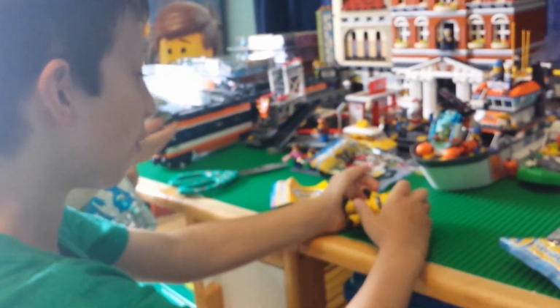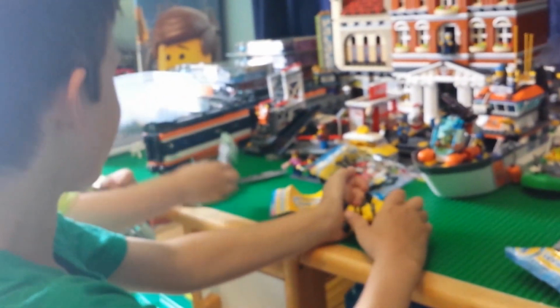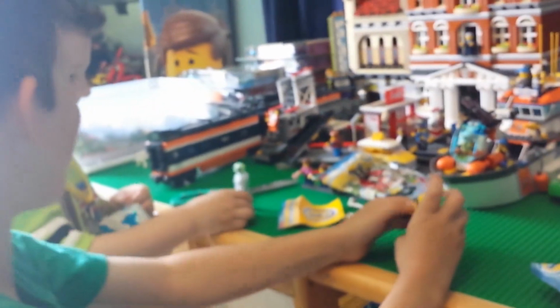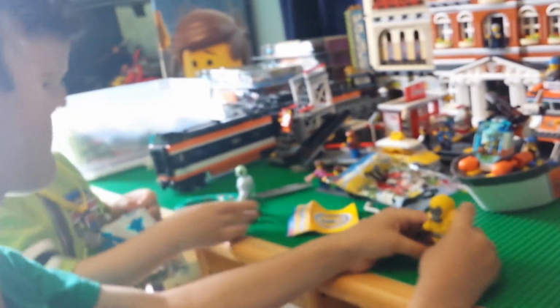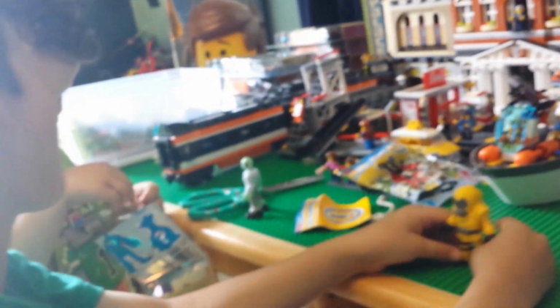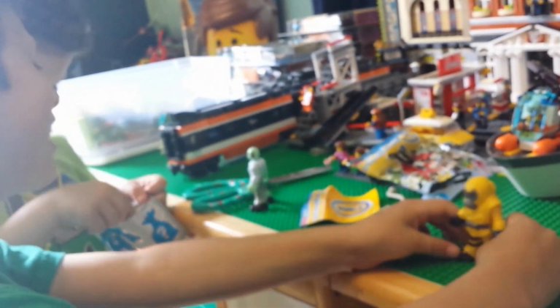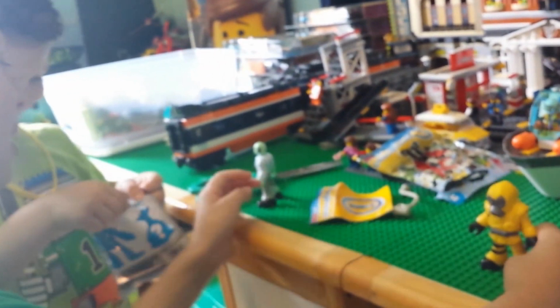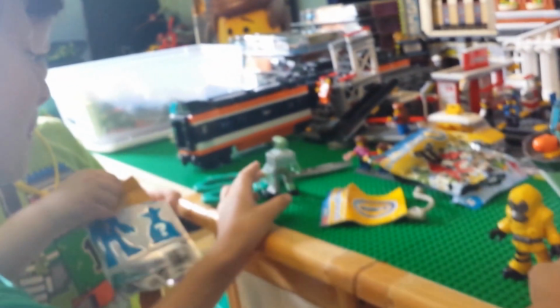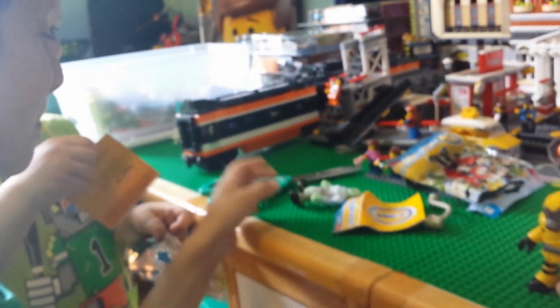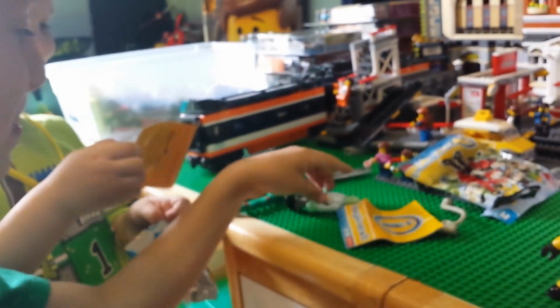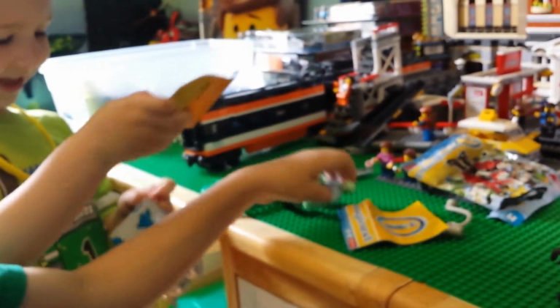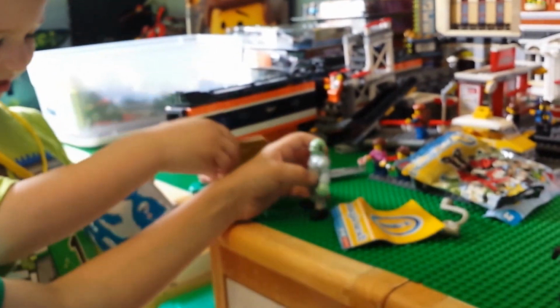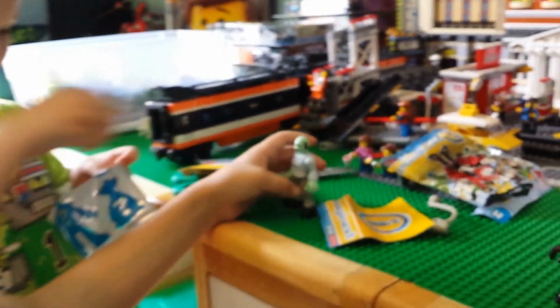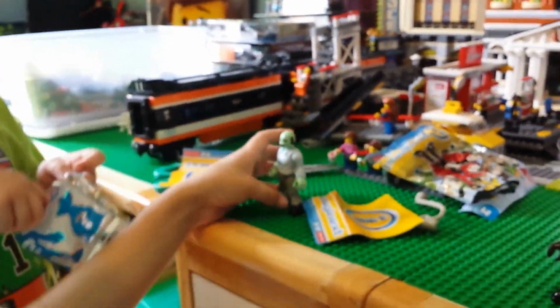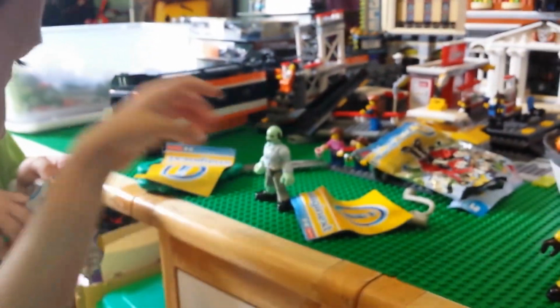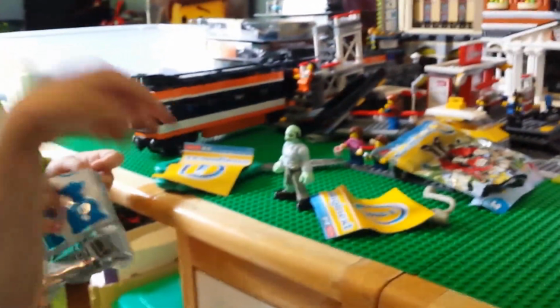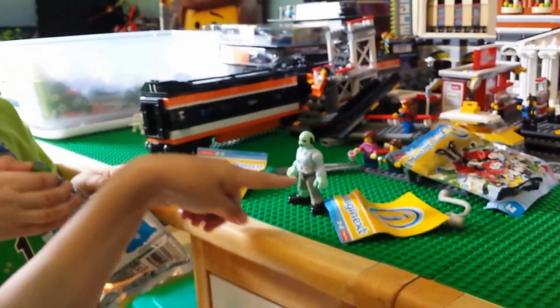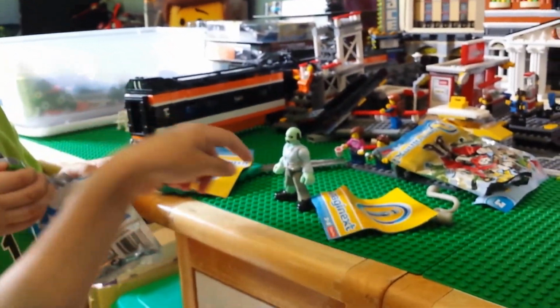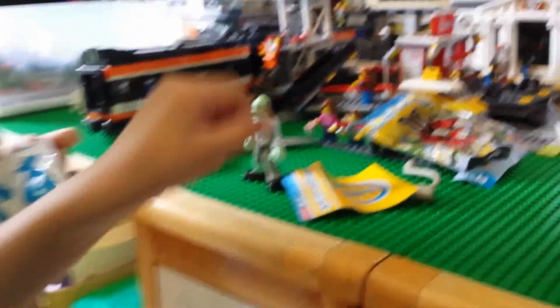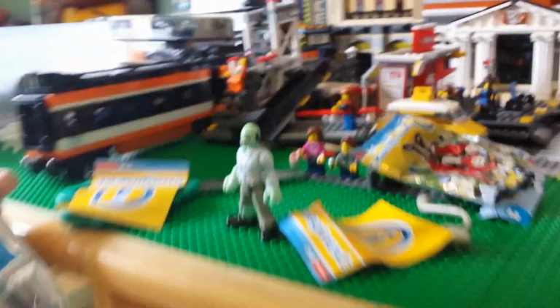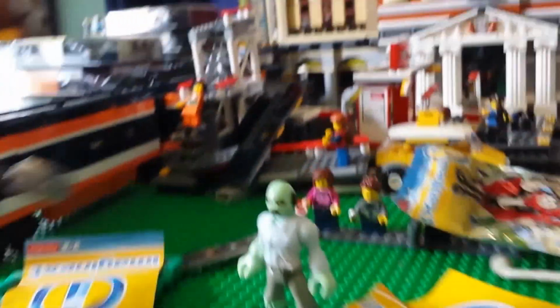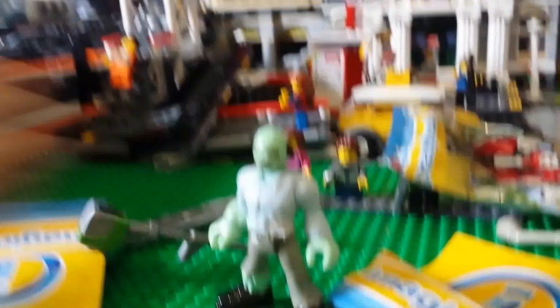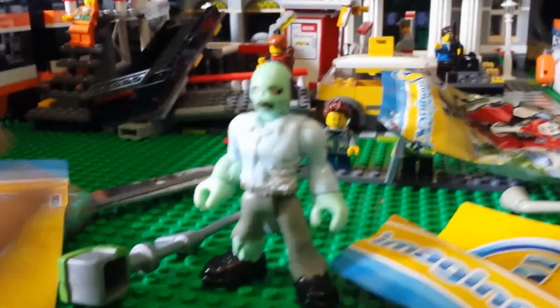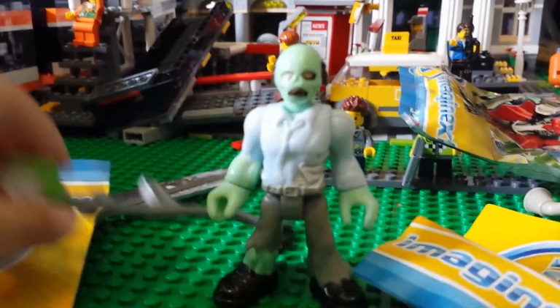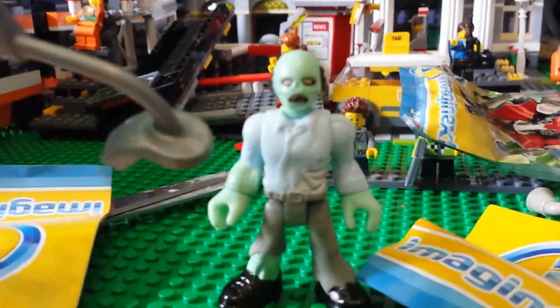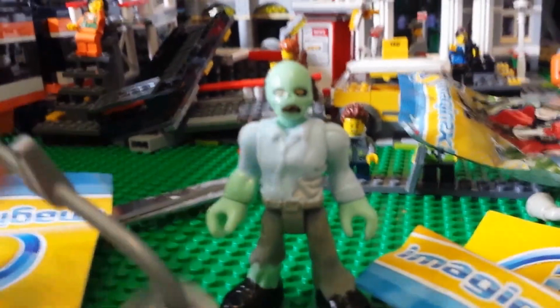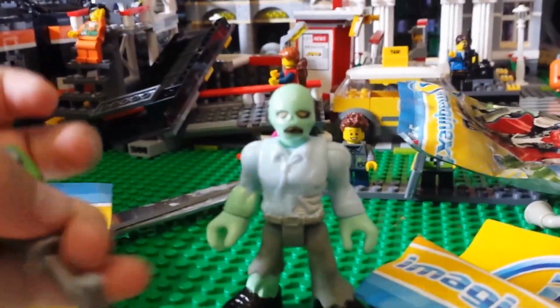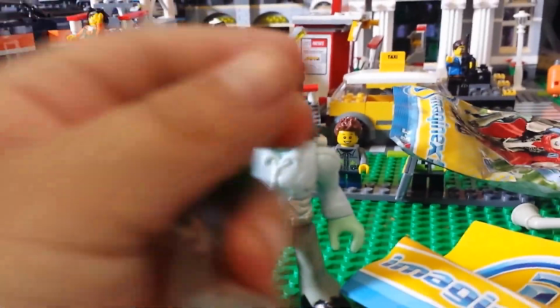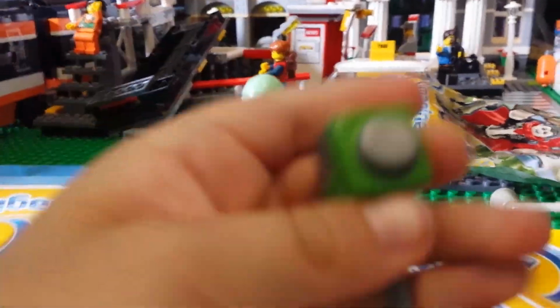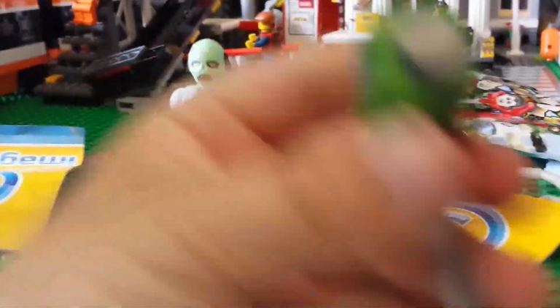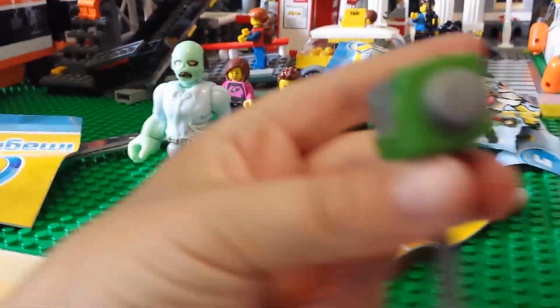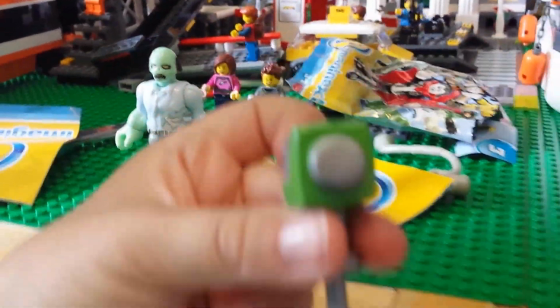I got a zombie! He got a zombie! Declan's opening his, apparently. You got a zombie? Yeah, let me see the accessory first. A zombie with a weed eater.